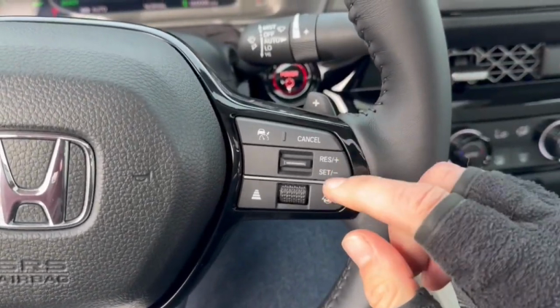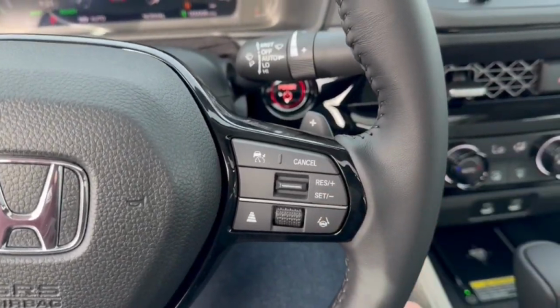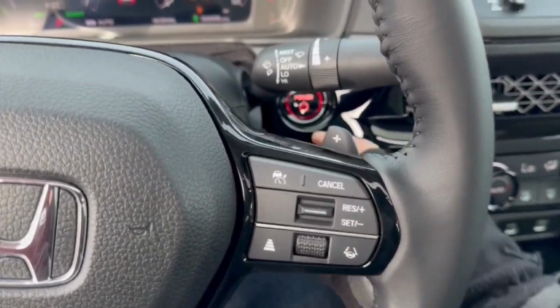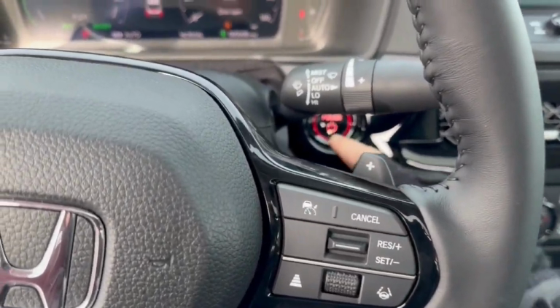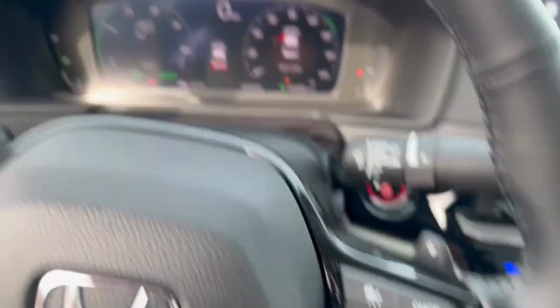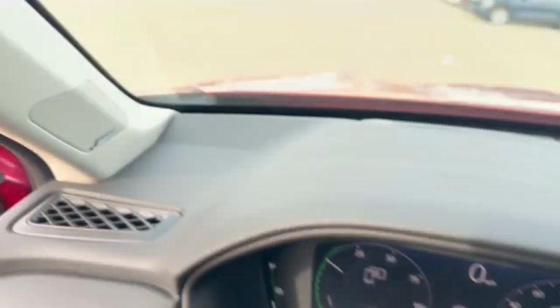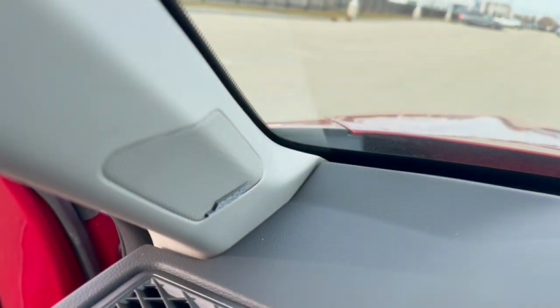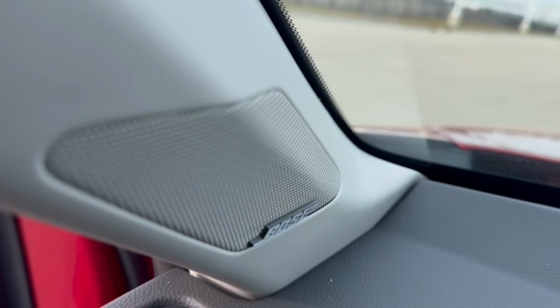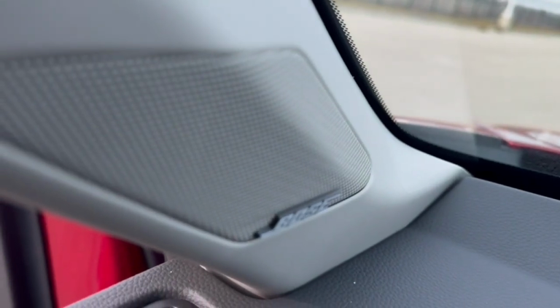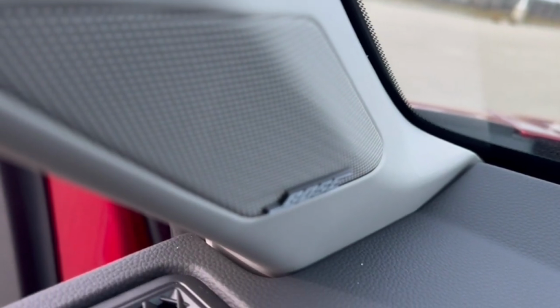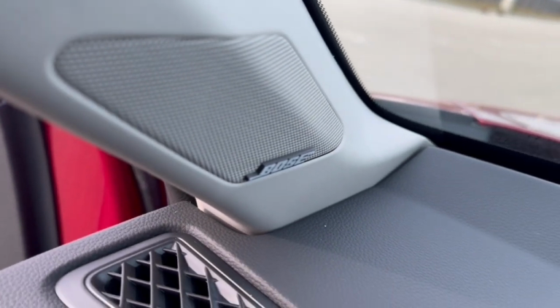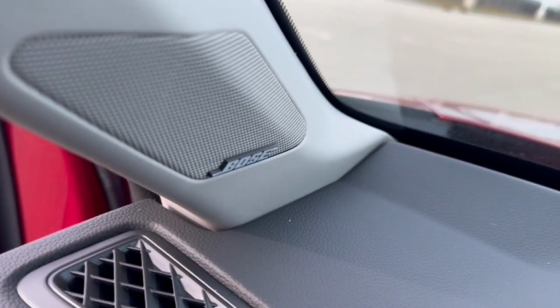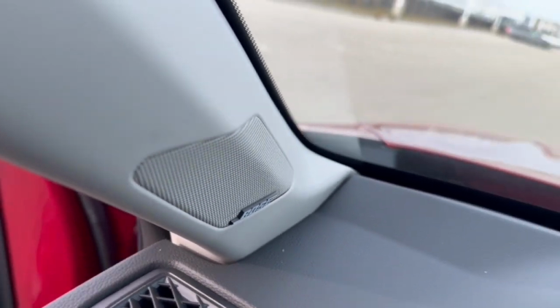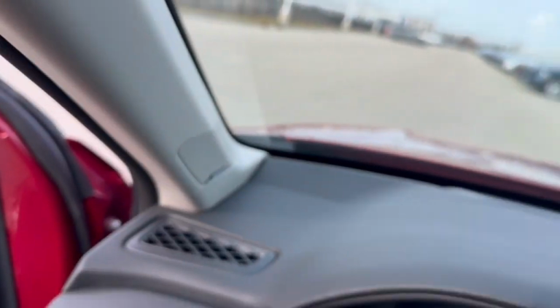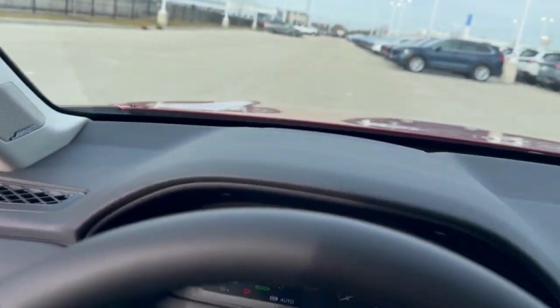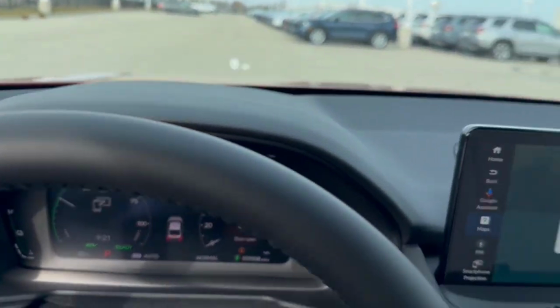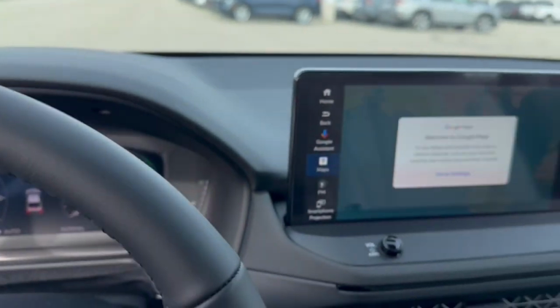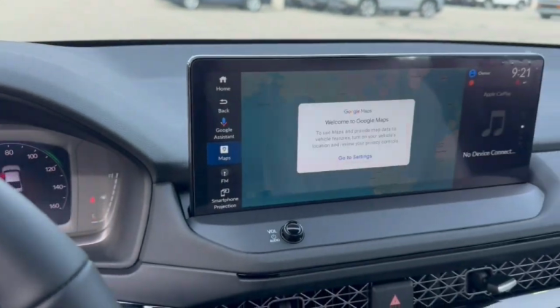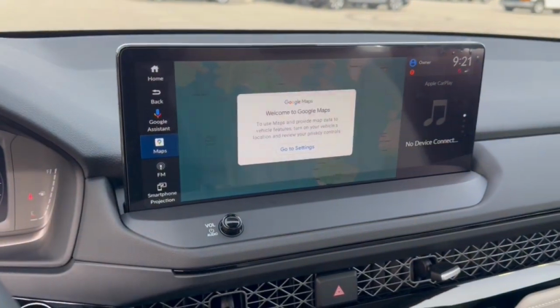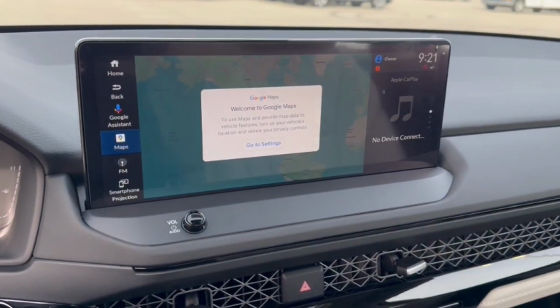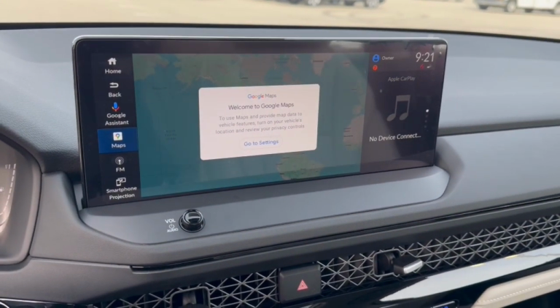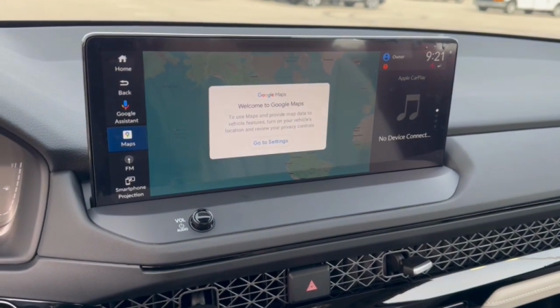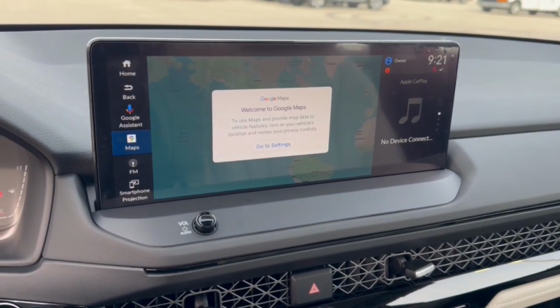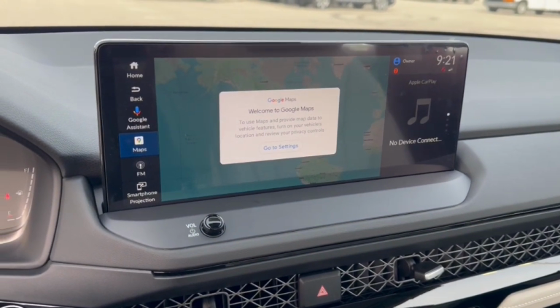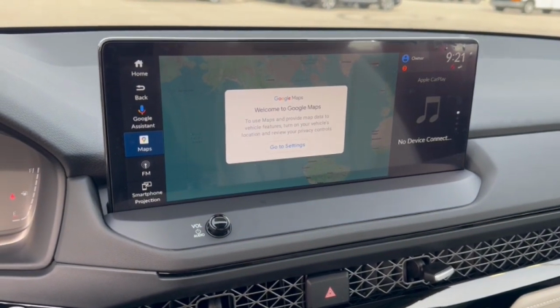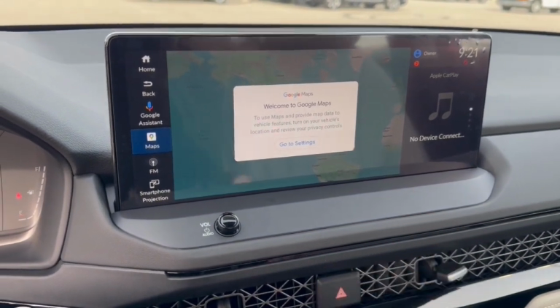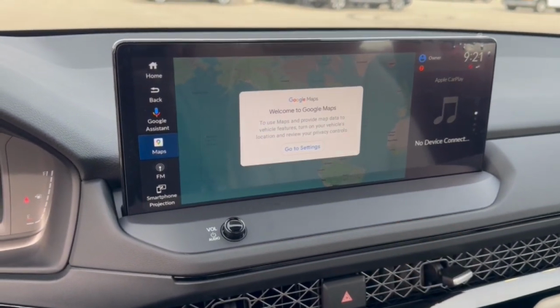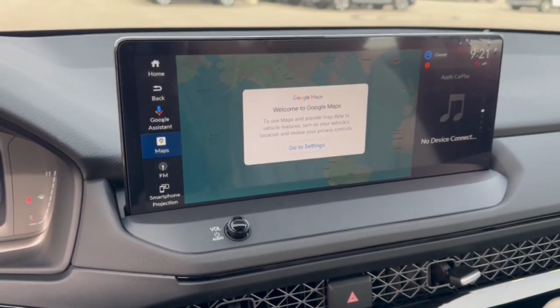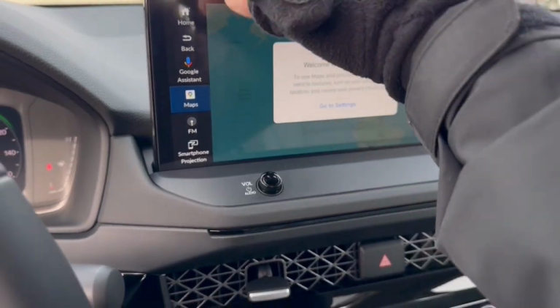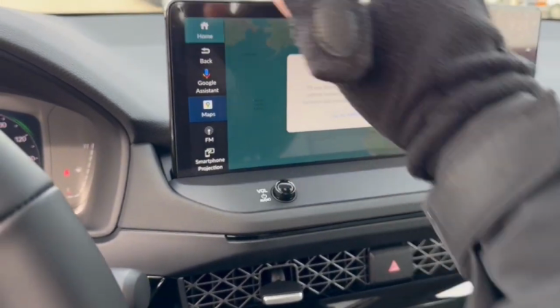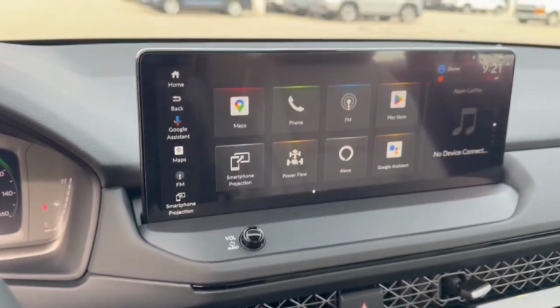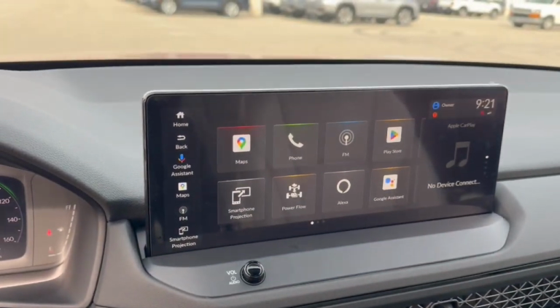You've got adaptive cruise control, push start engine, and a Bose sound system for great audio in the vehicle. It is Google equipped, so you have access to Google Assistant and Google Maps.